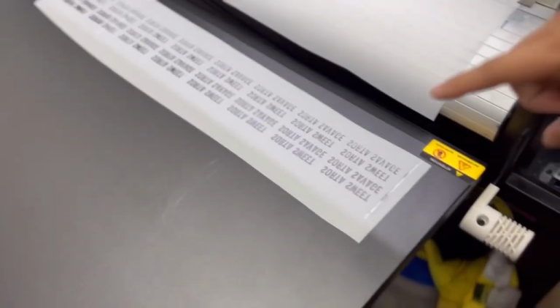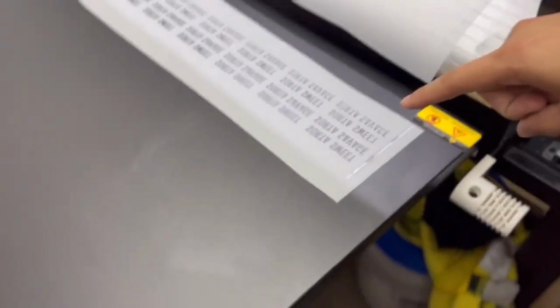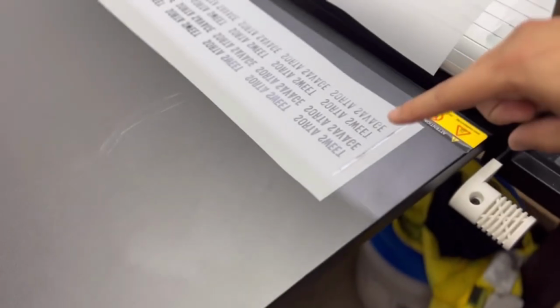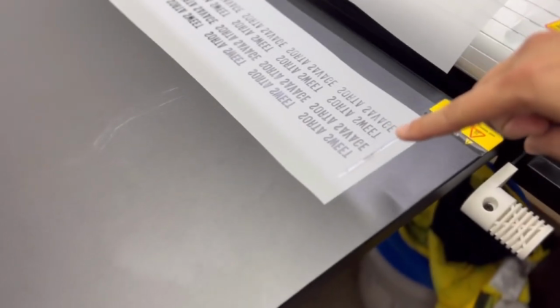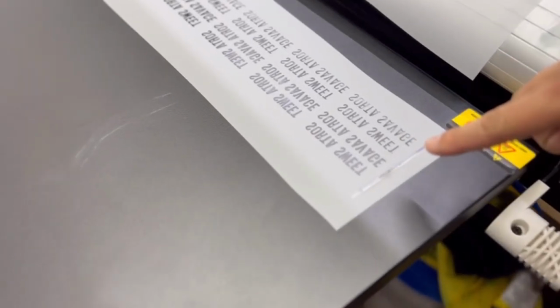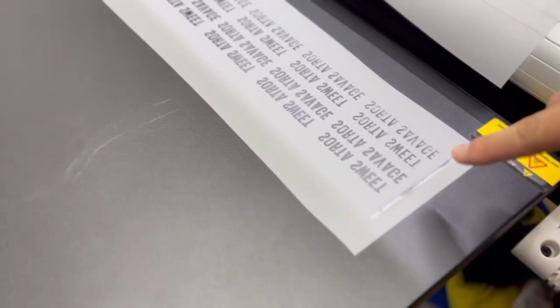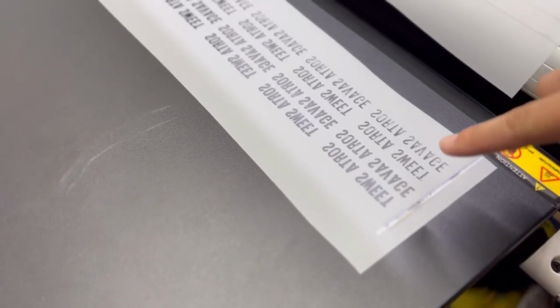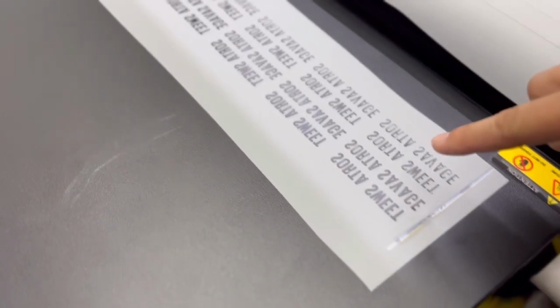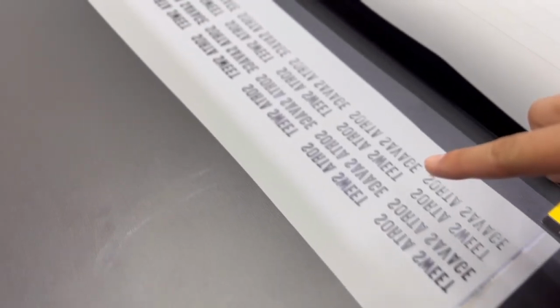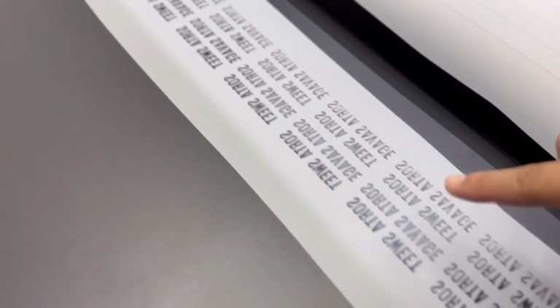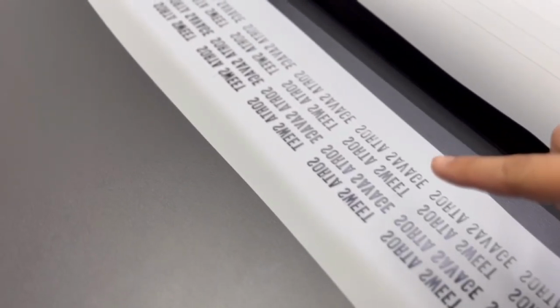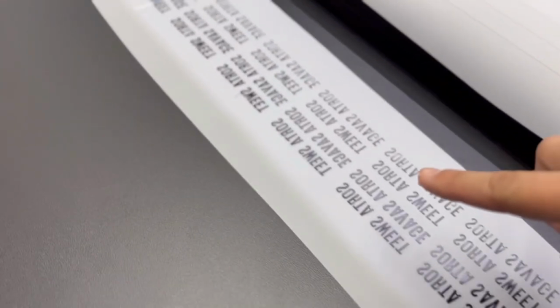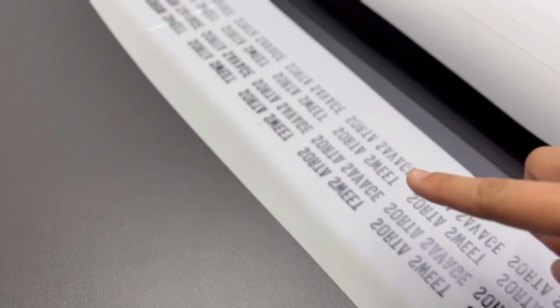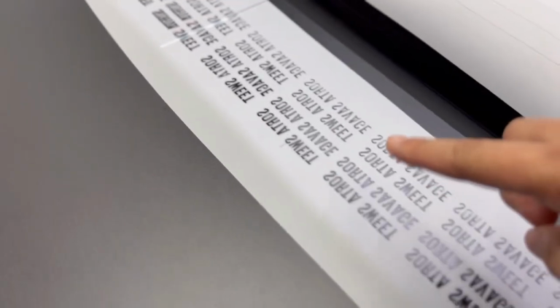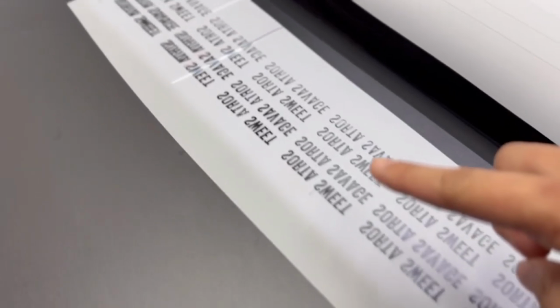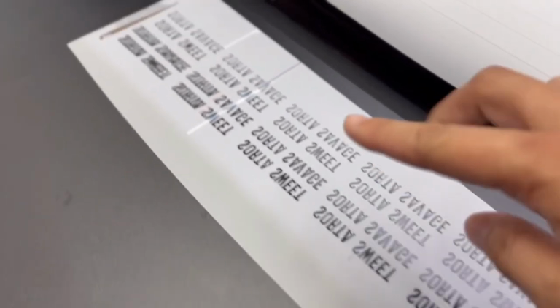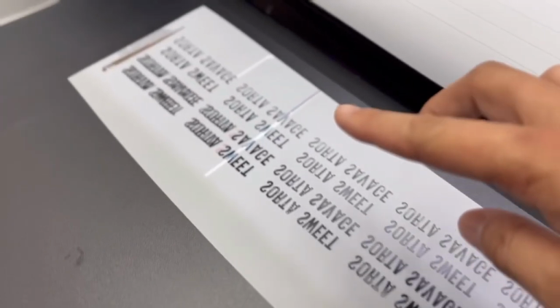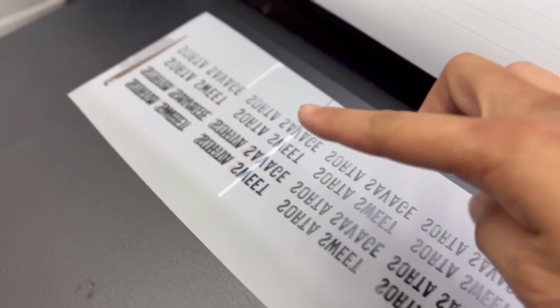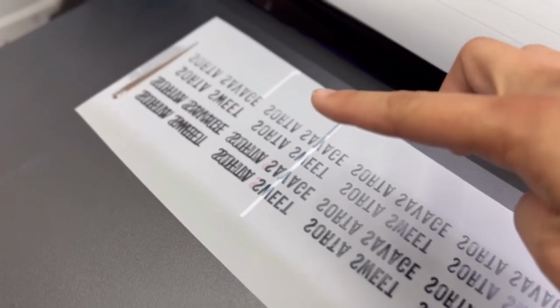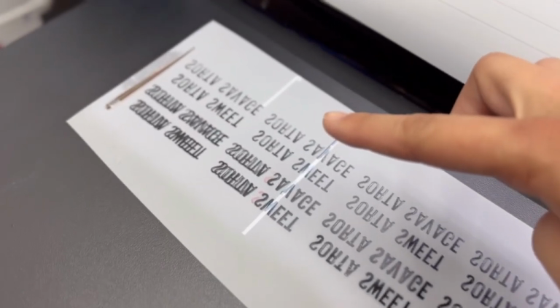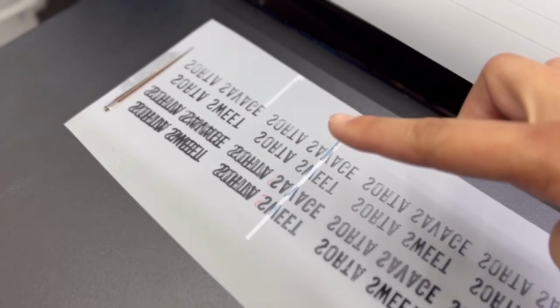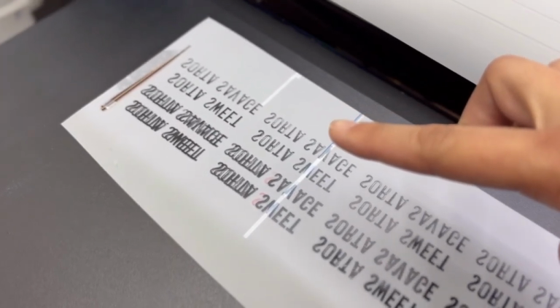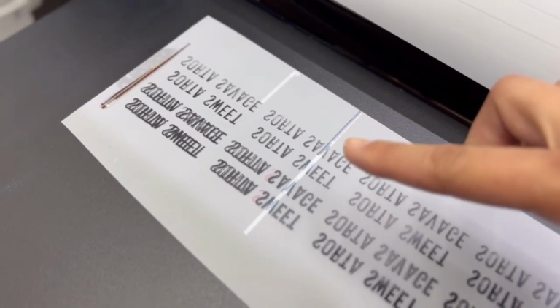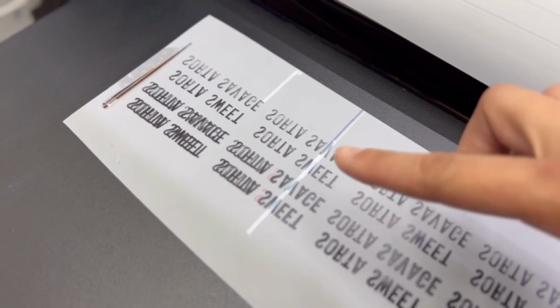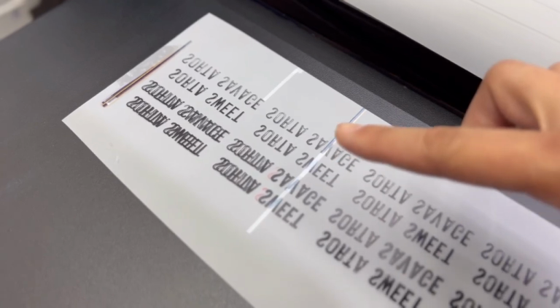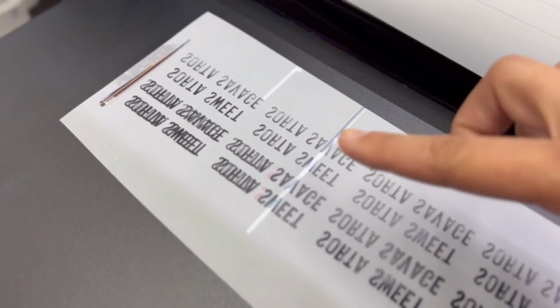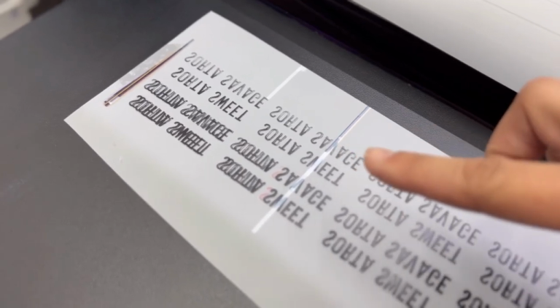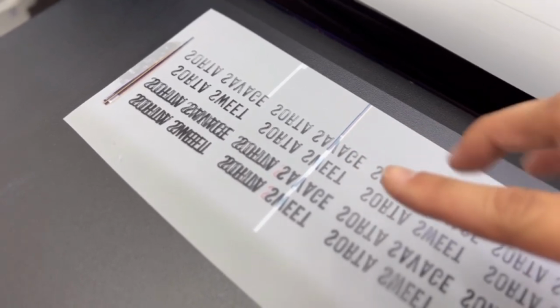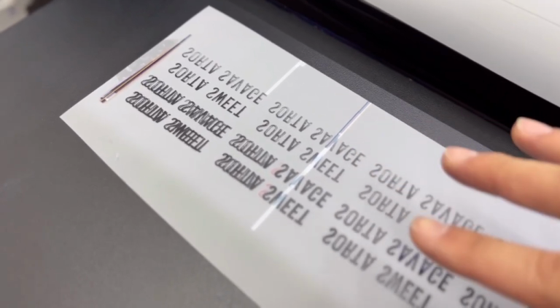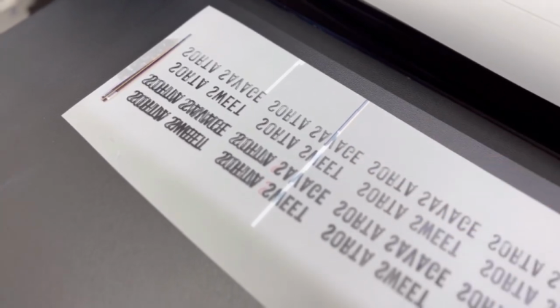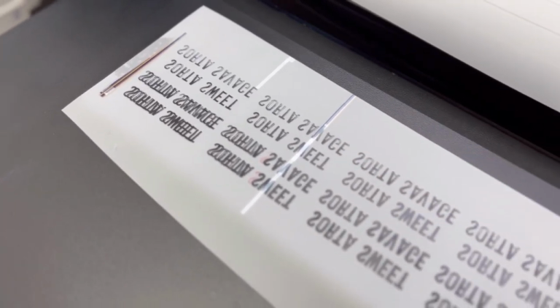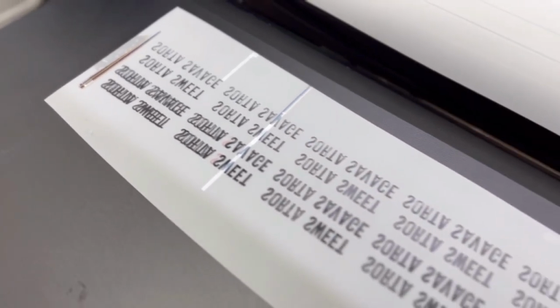As you guys can see right here, the prints are perfect — the alignment is perfect. We don't have a white on there, but I just want to show you the way that the print sets. And there you can see it has a double line. There was something wrong with the prints and we couldn't figure it out.